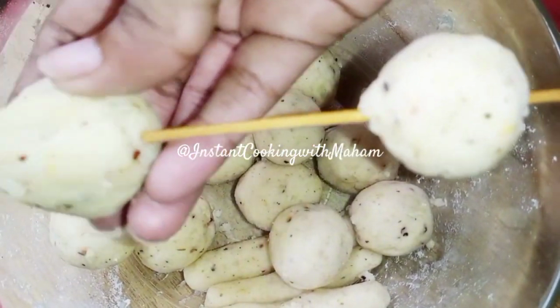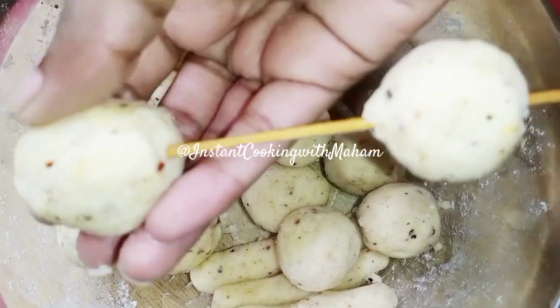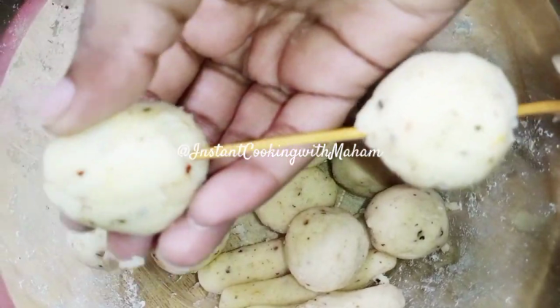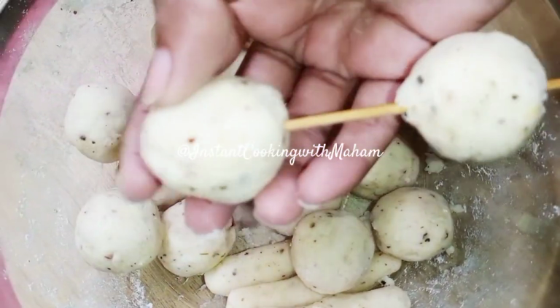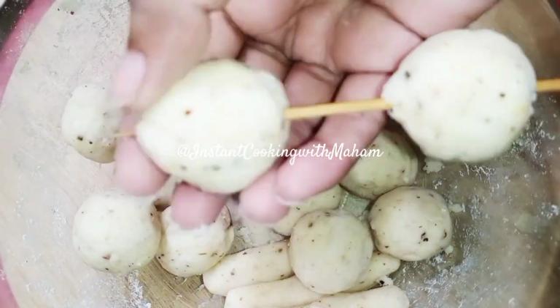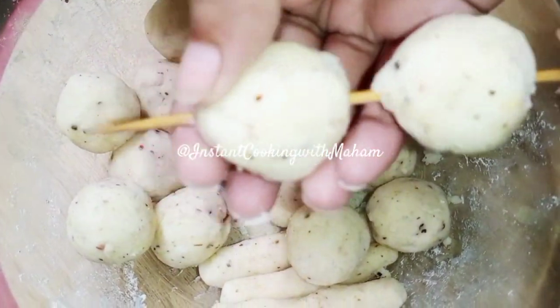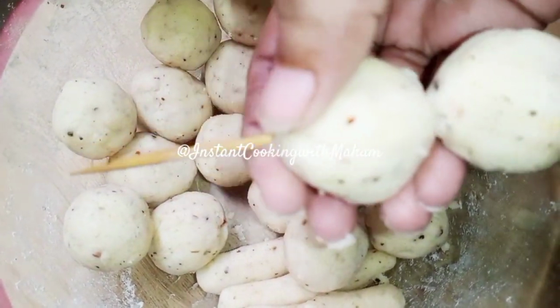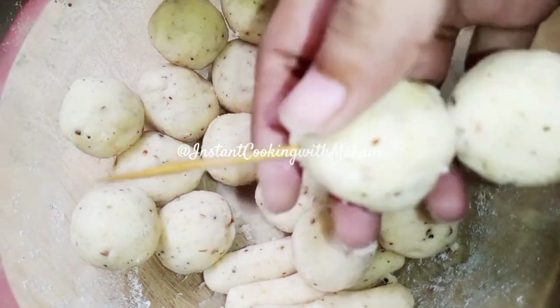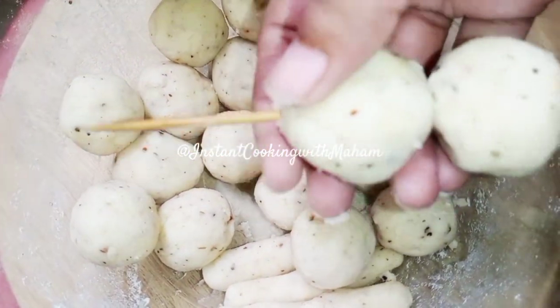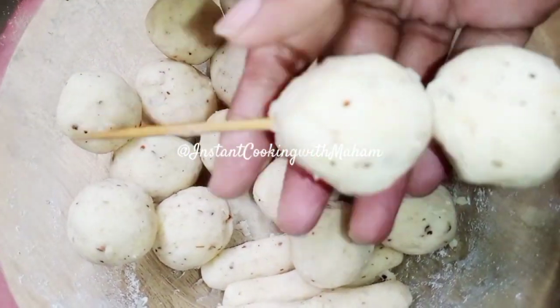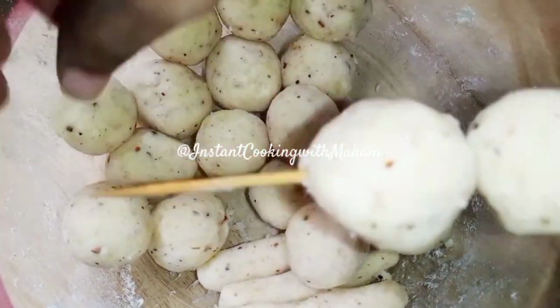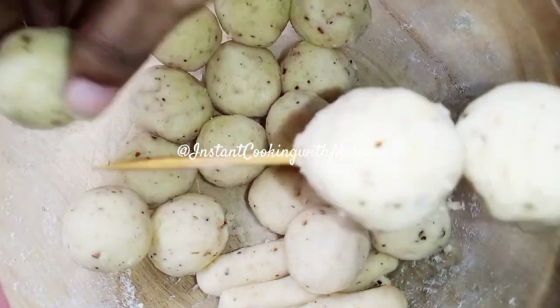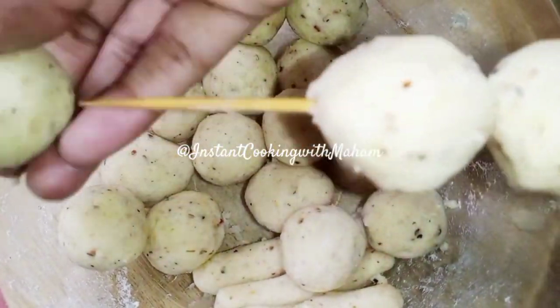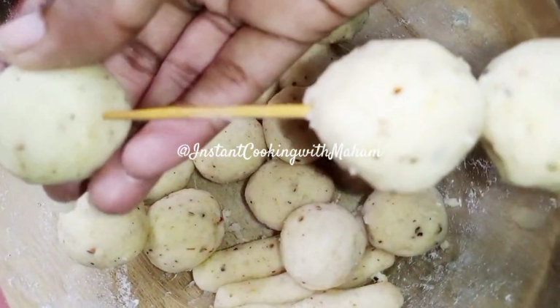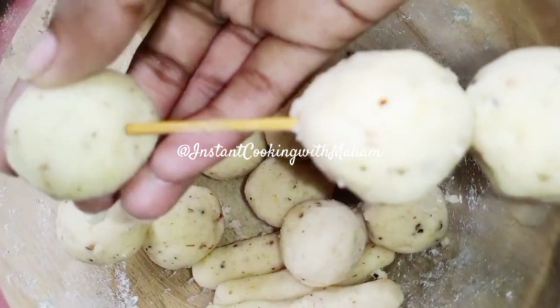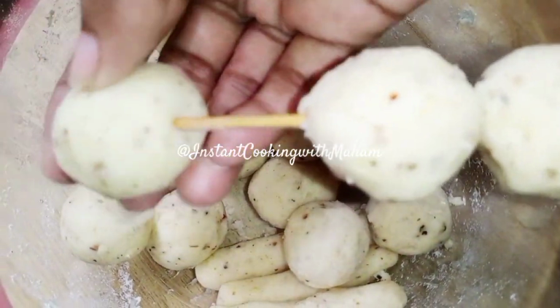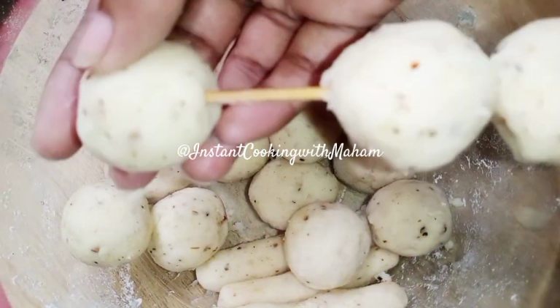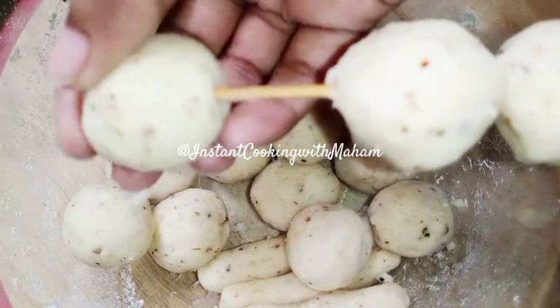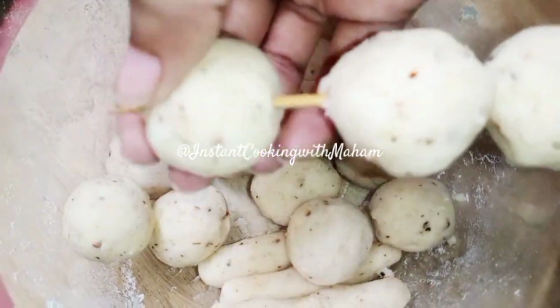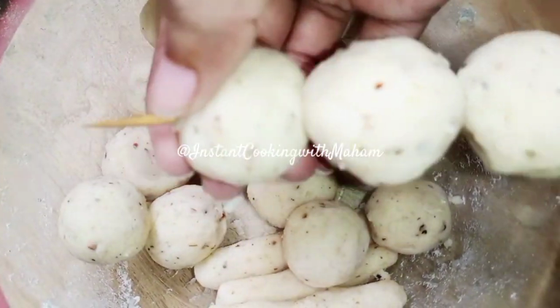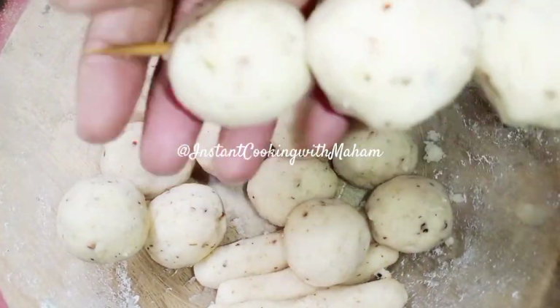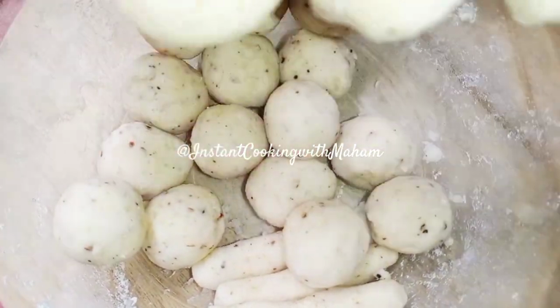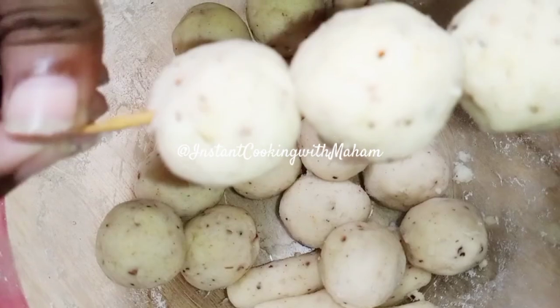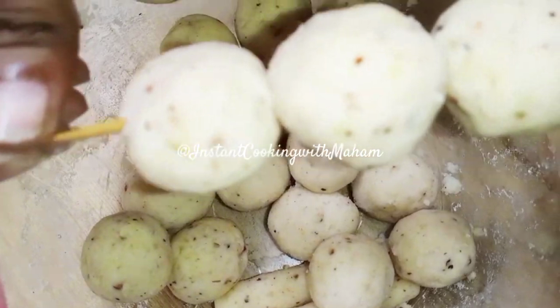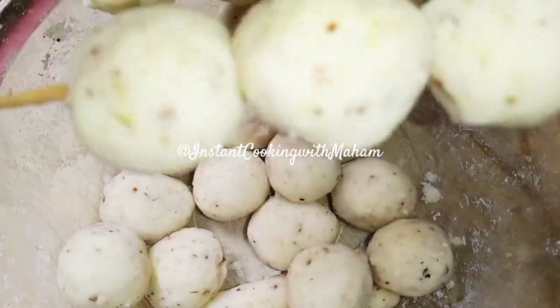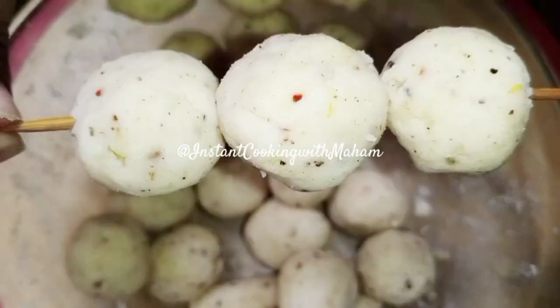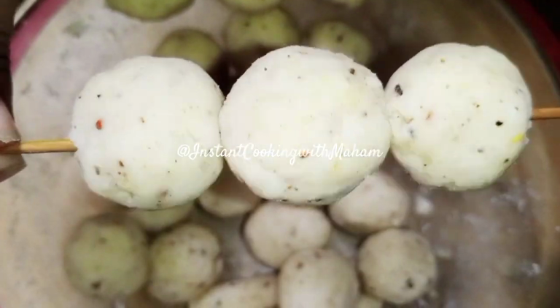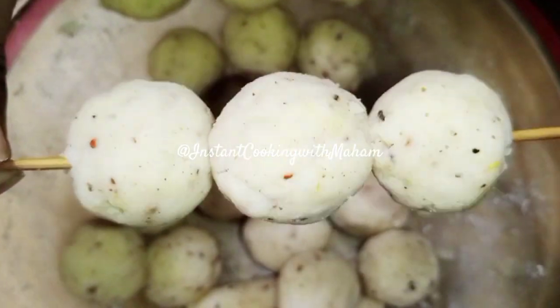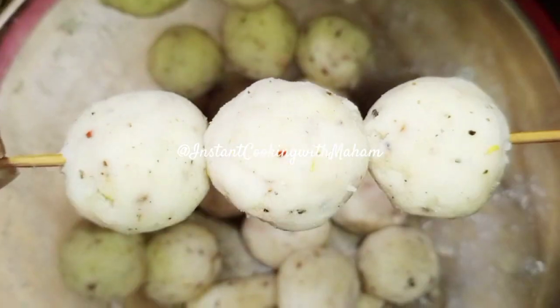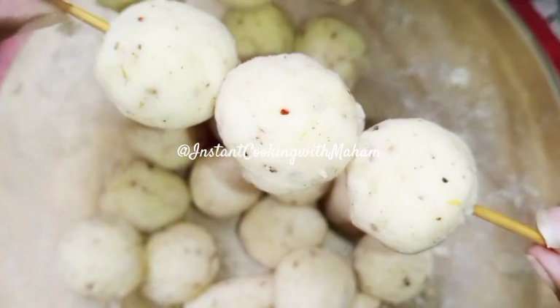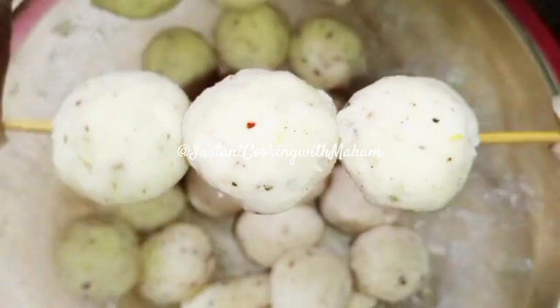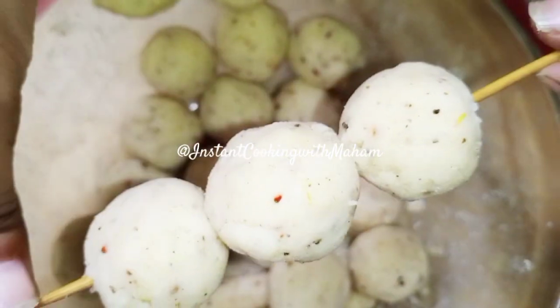We will take sticks and put these potato balls on the sticks. You can also freeze them for some days.